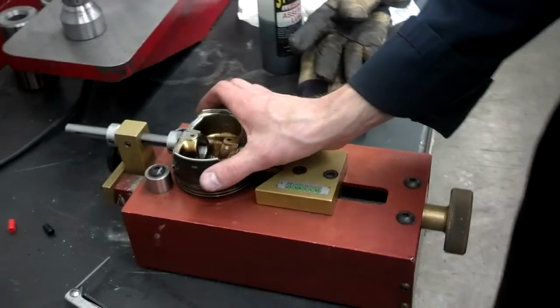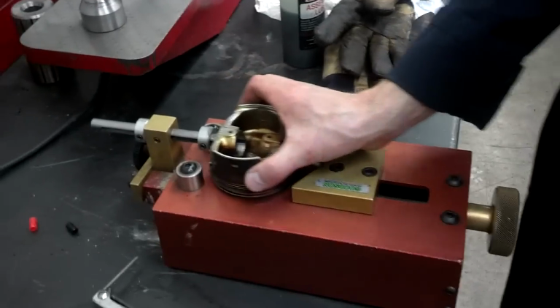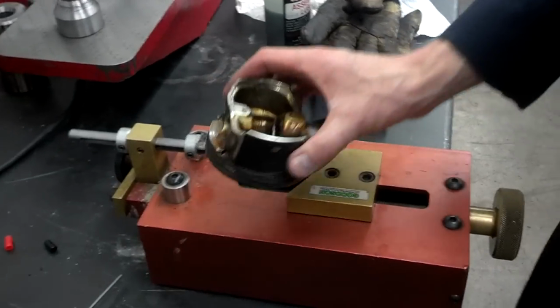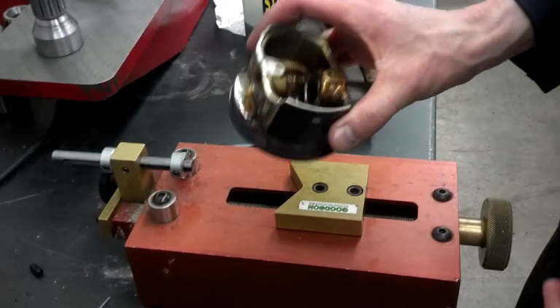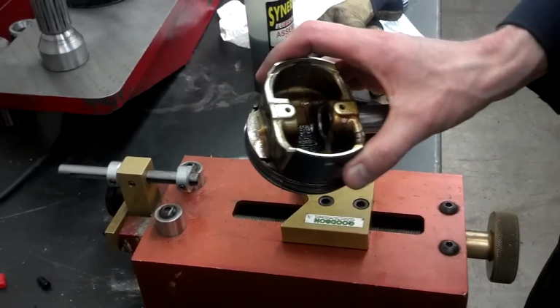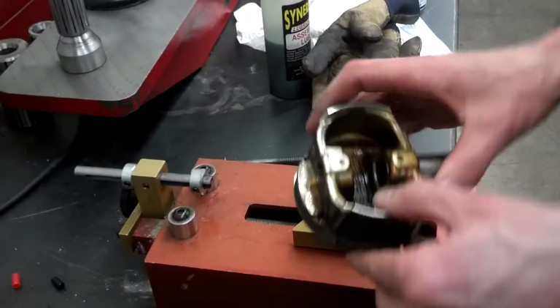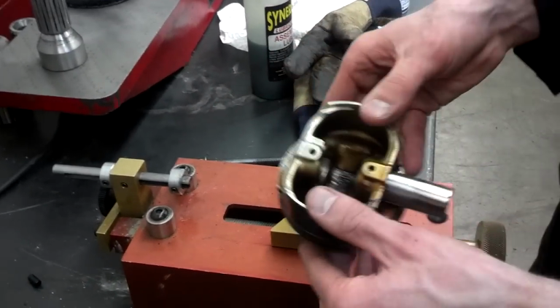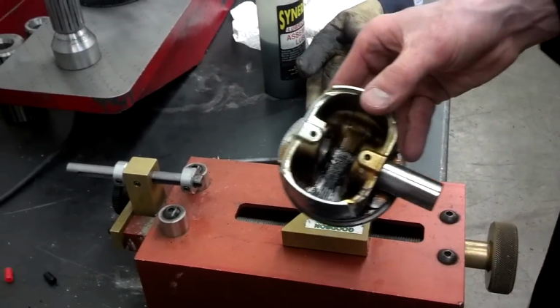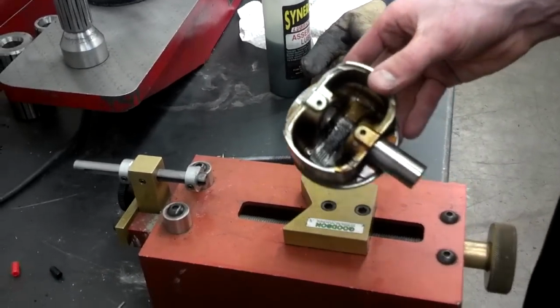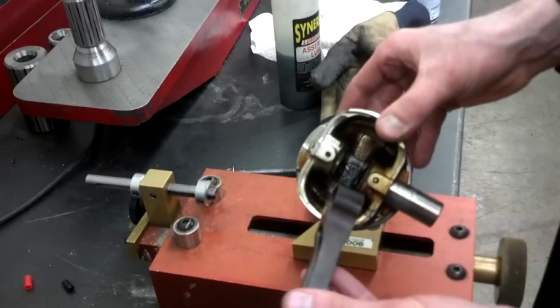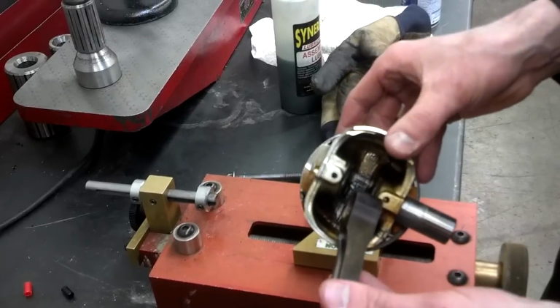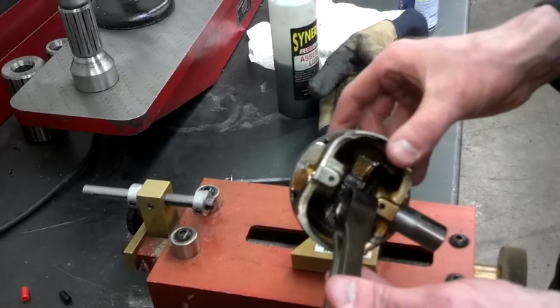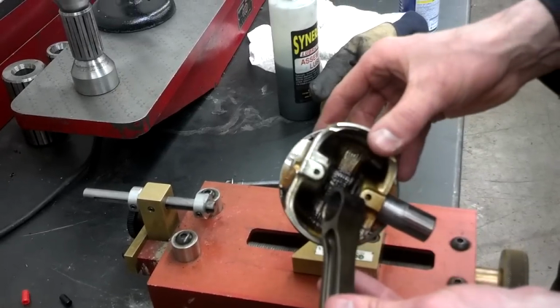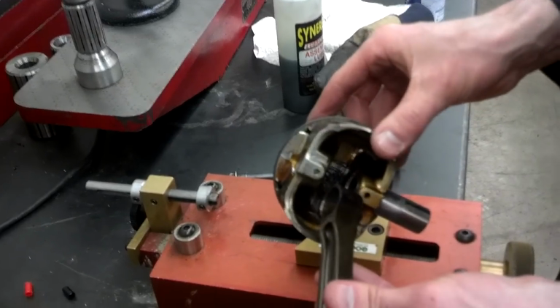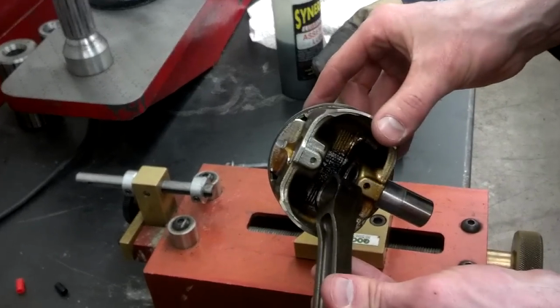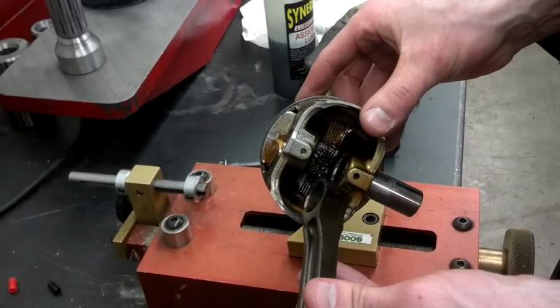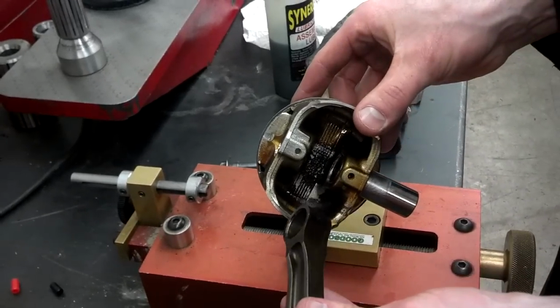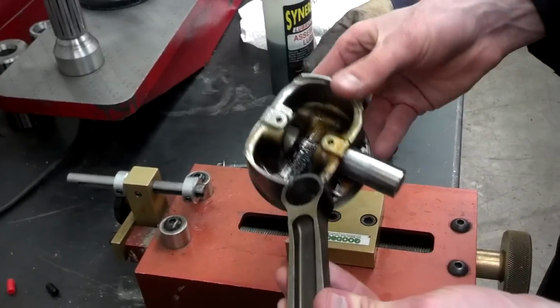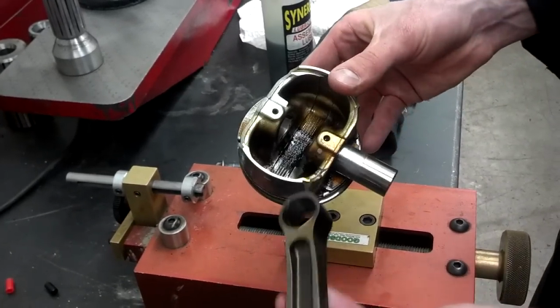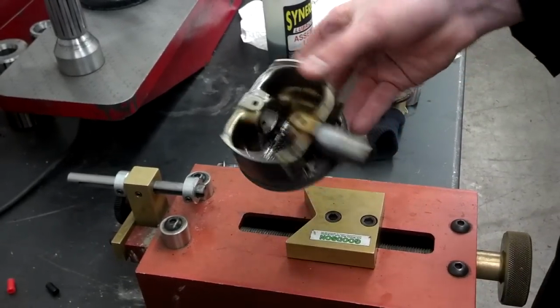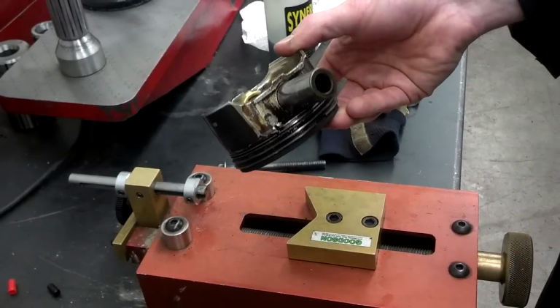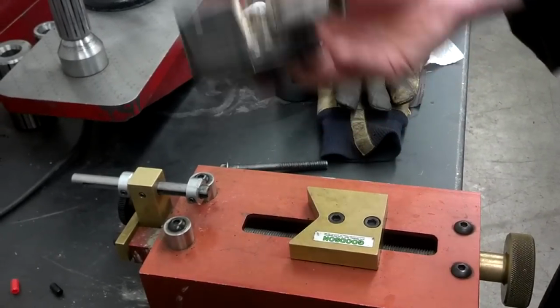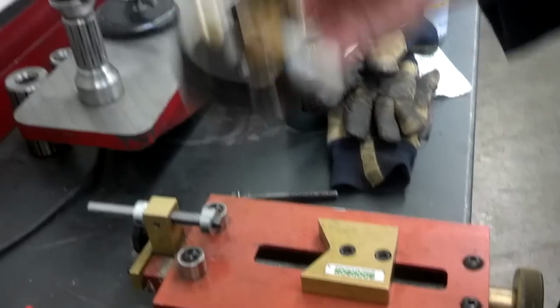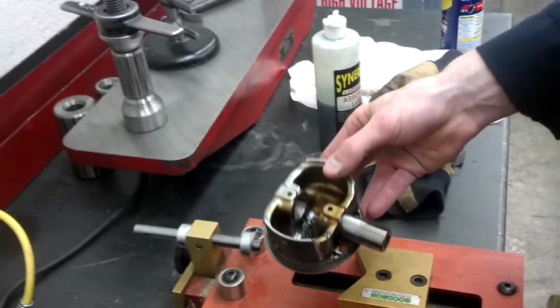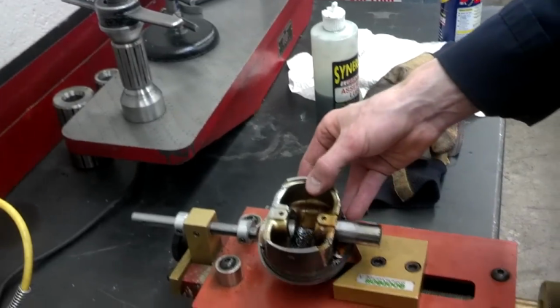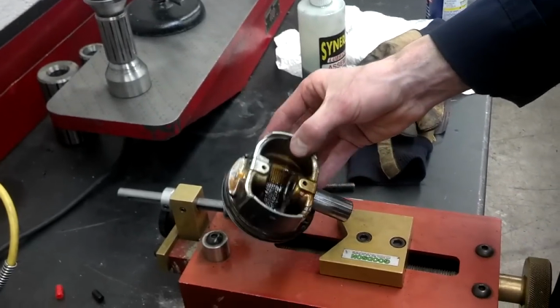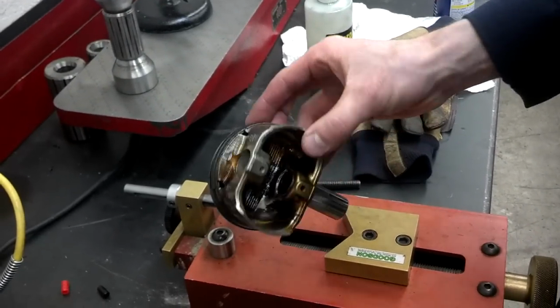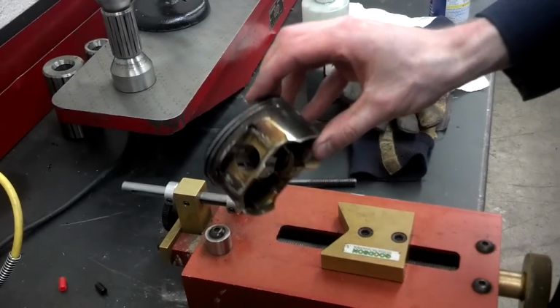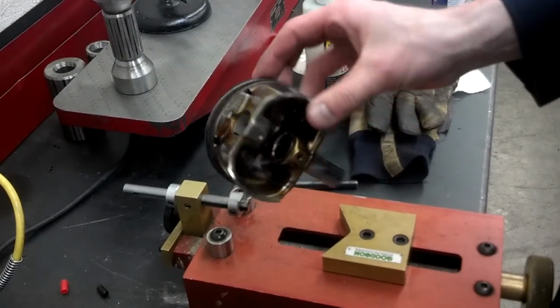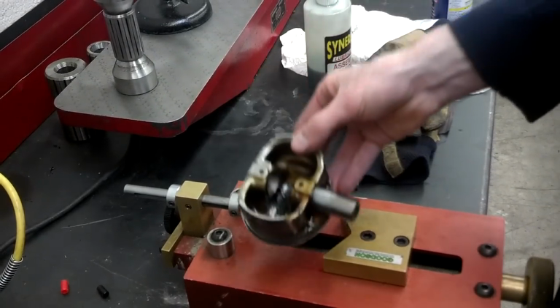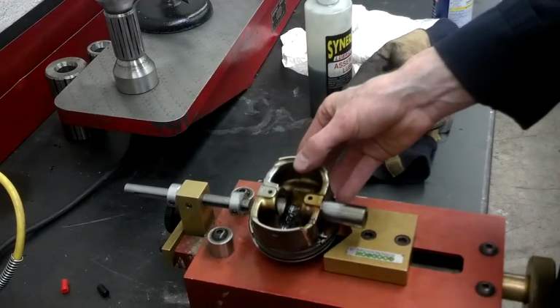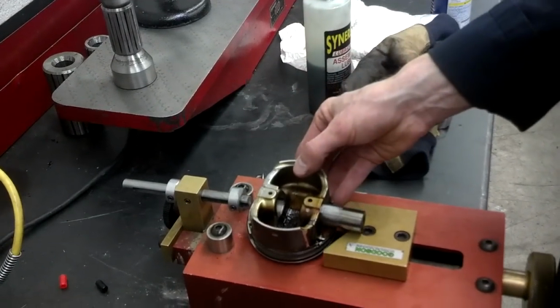In this video I'm going to demonstrate how to install a connecting rod onto a piston, or a piston onto a connecting rod, using a heater. I'm using a used piston for this example, but normally we either have a cleaned up piston or a brand new piston.